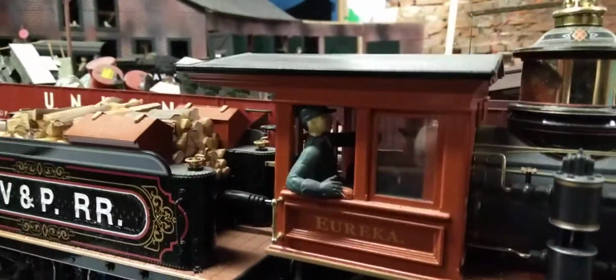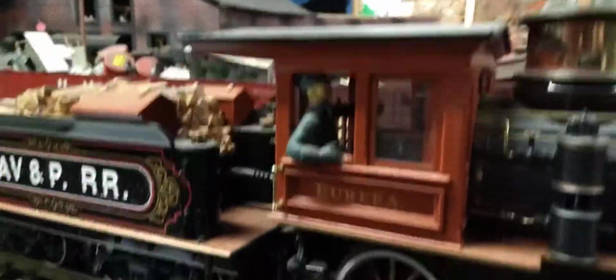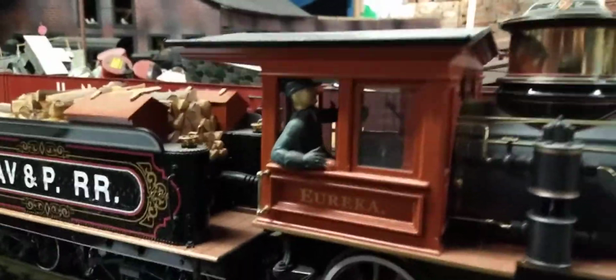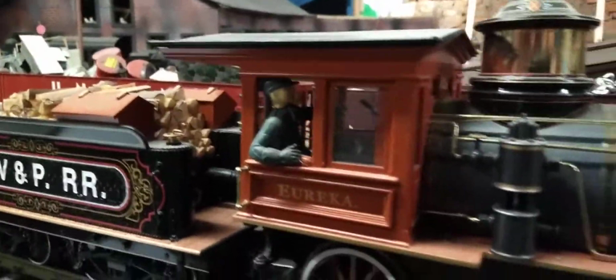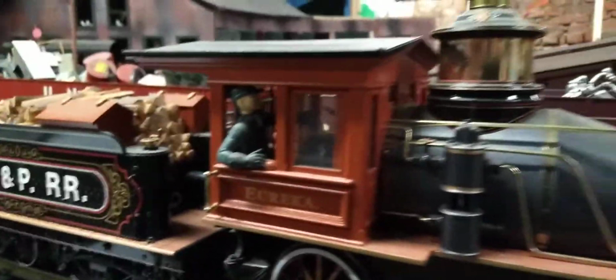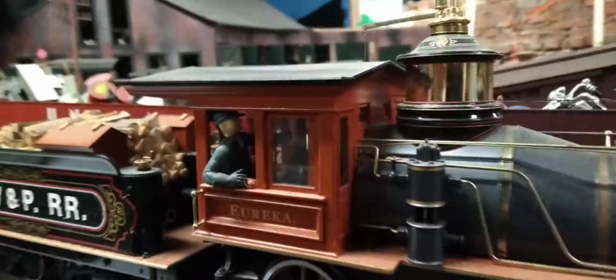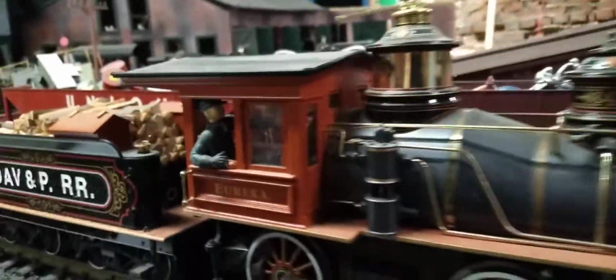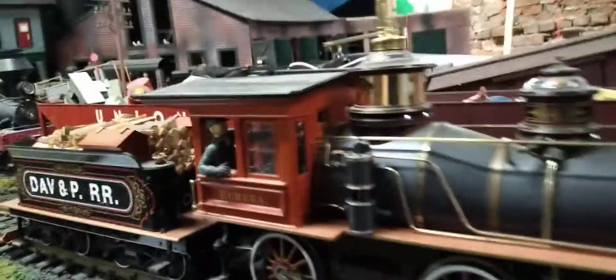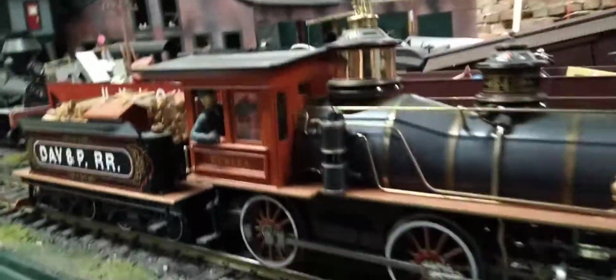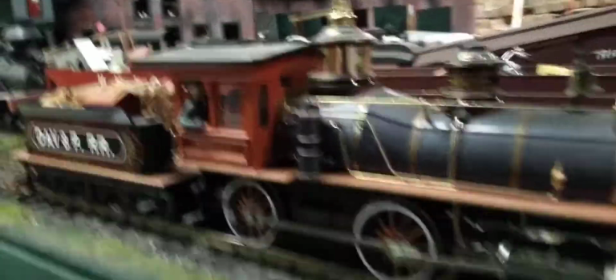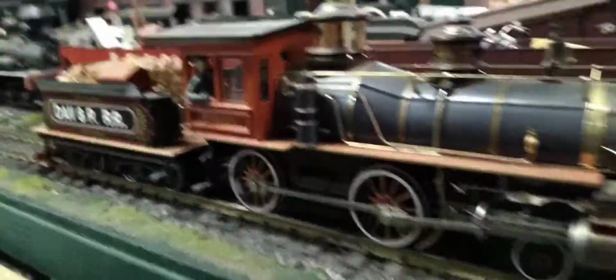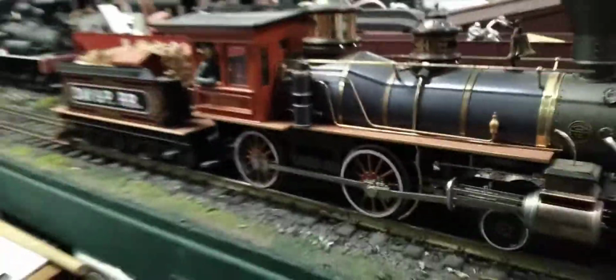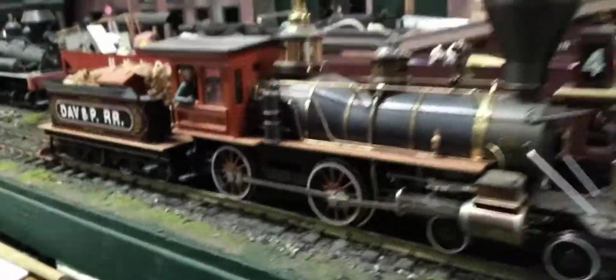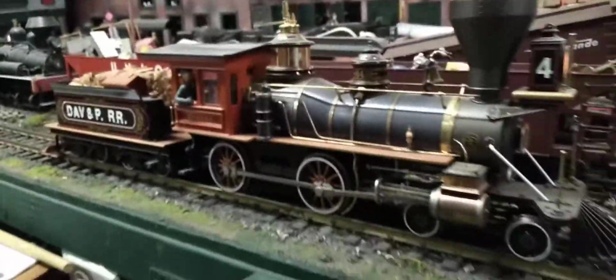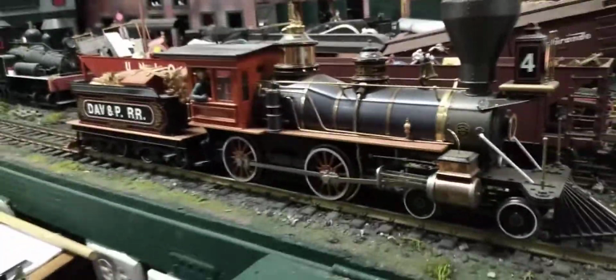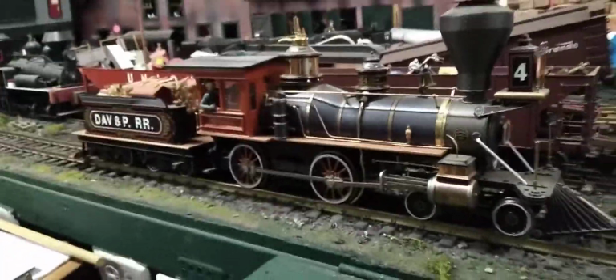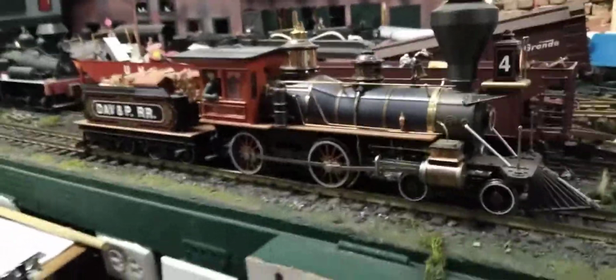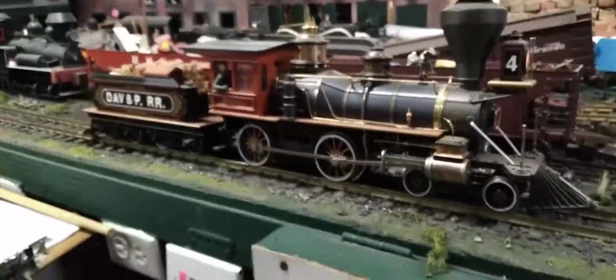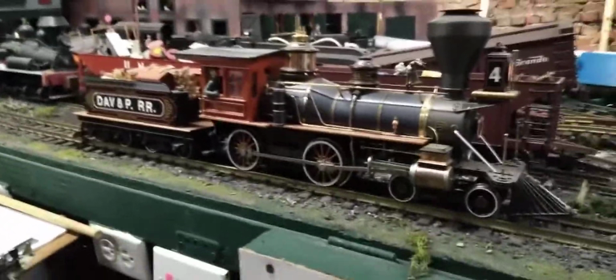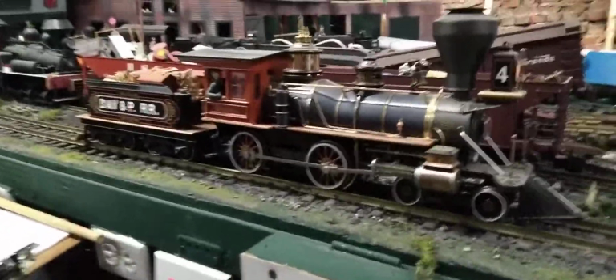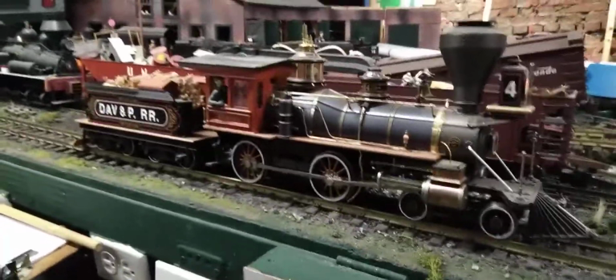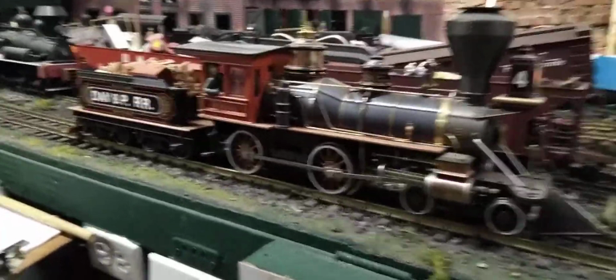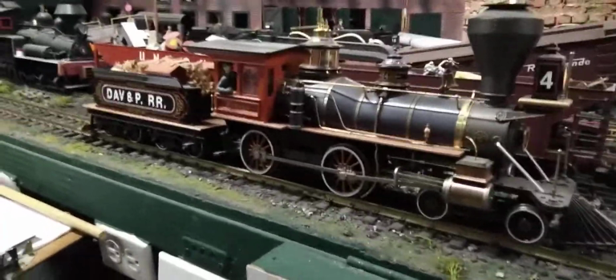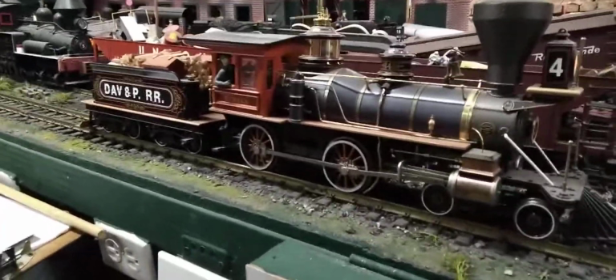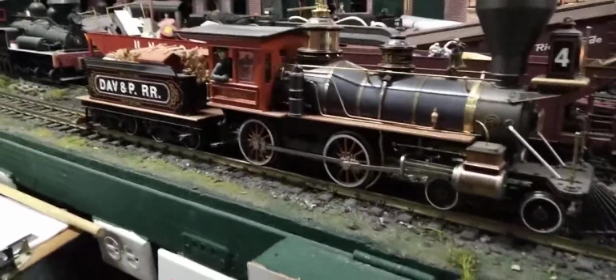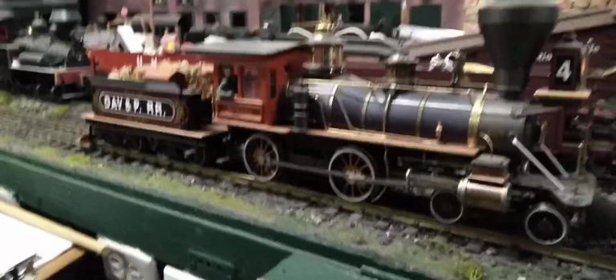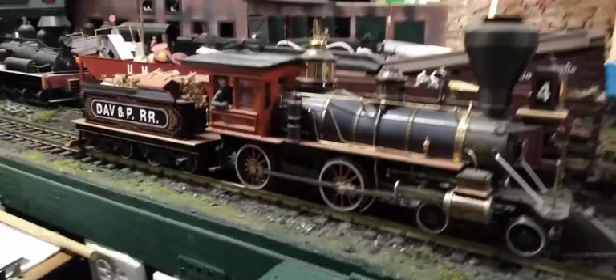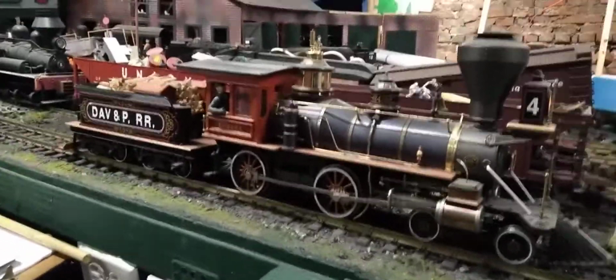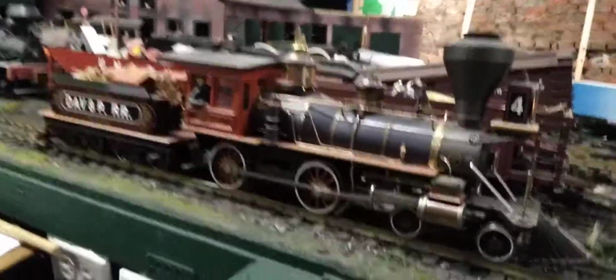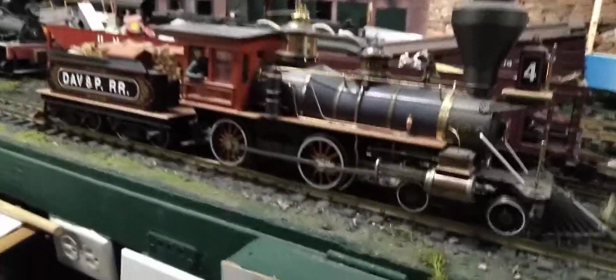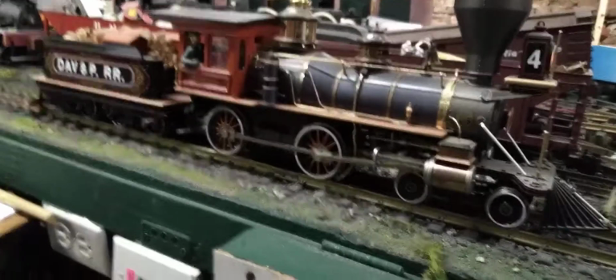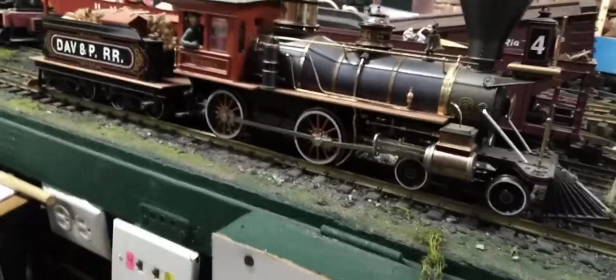There's an engineer. There's no smoke unit in this, but it is DCC and it has a directional headlight.